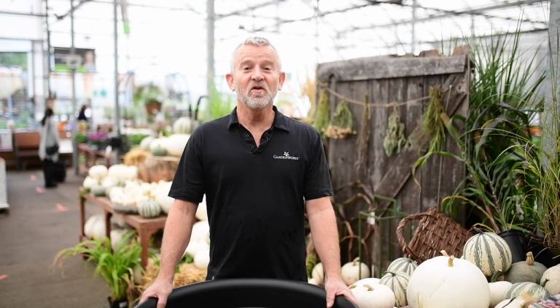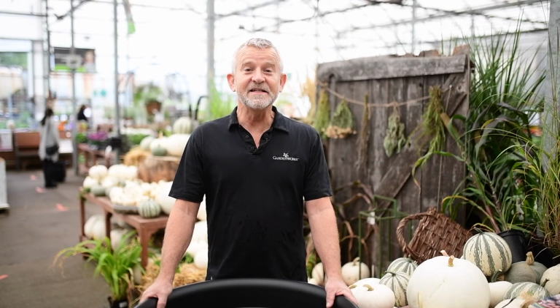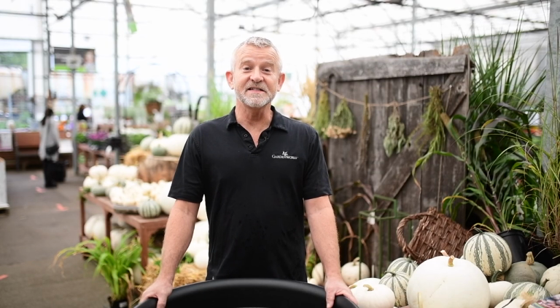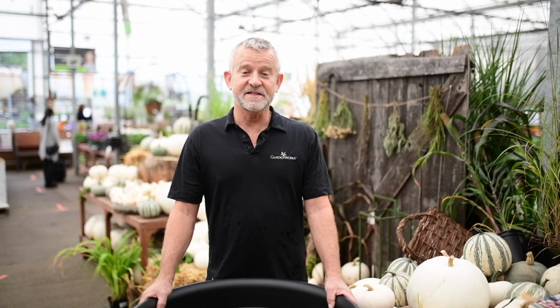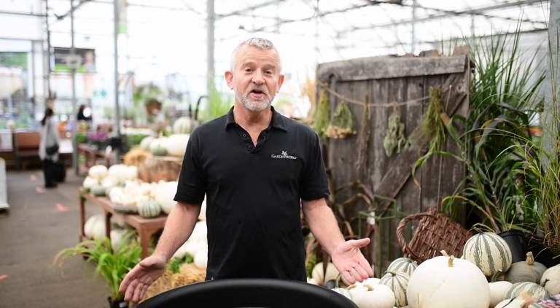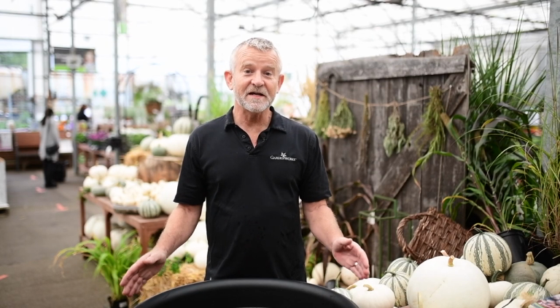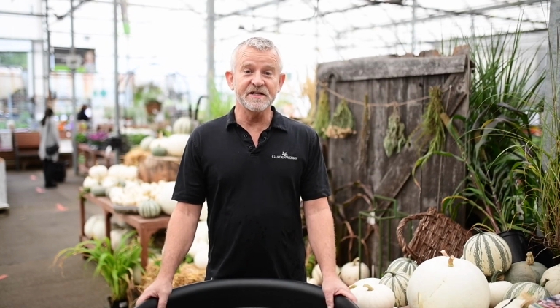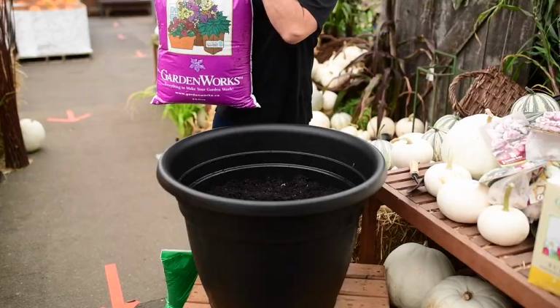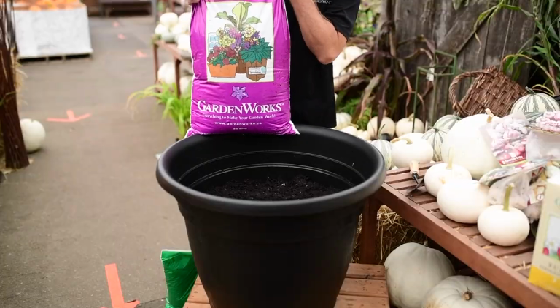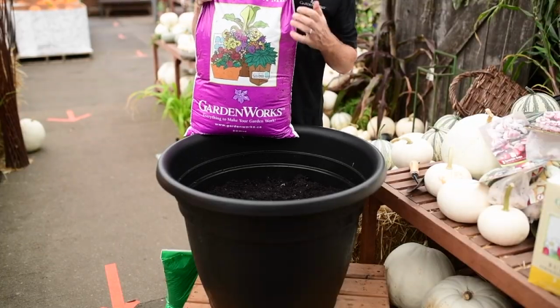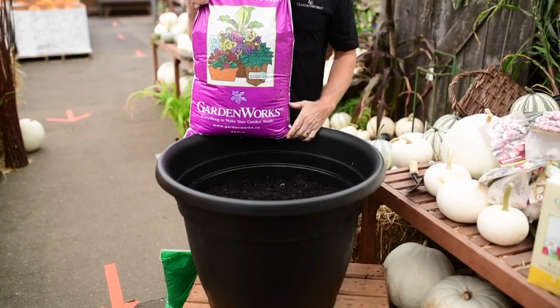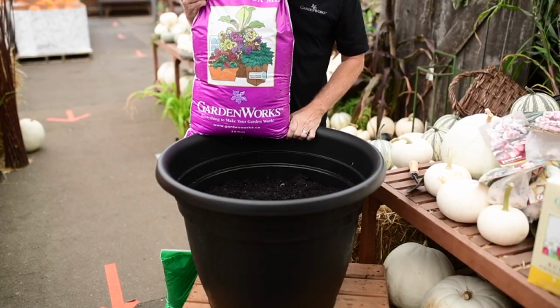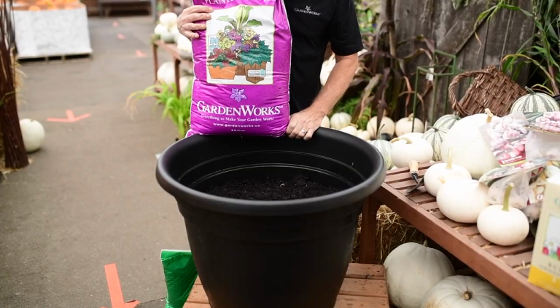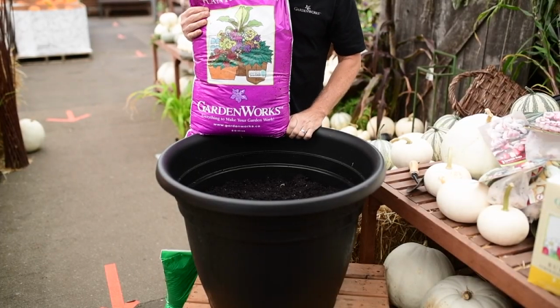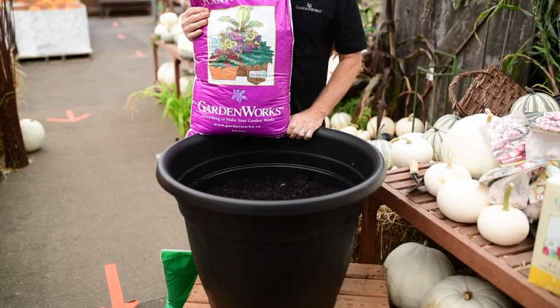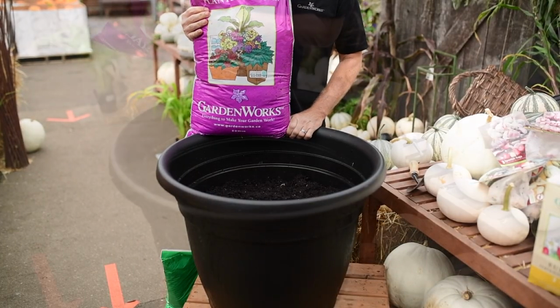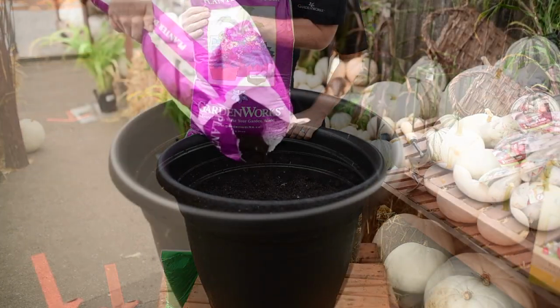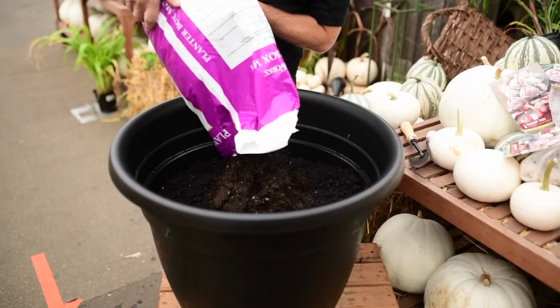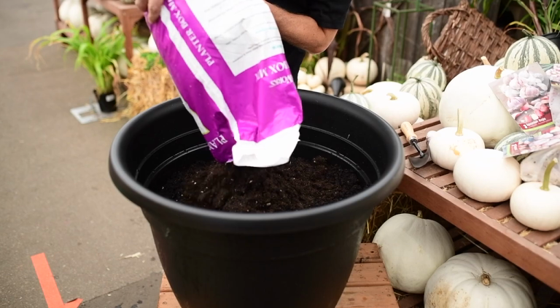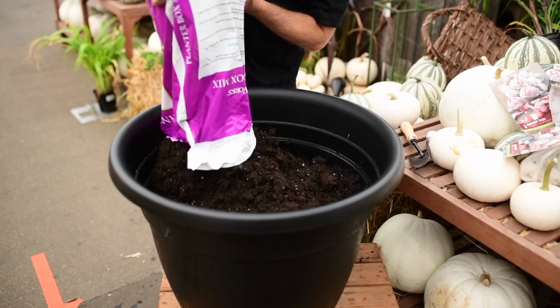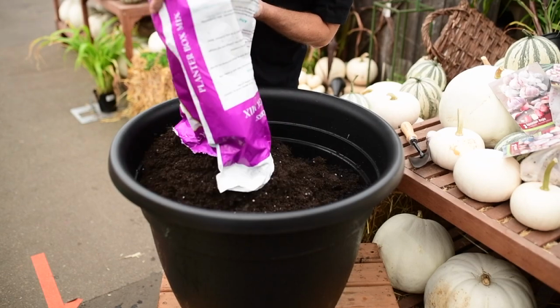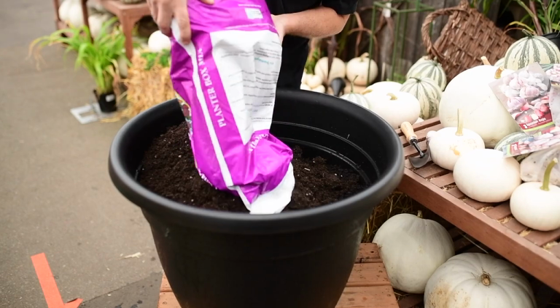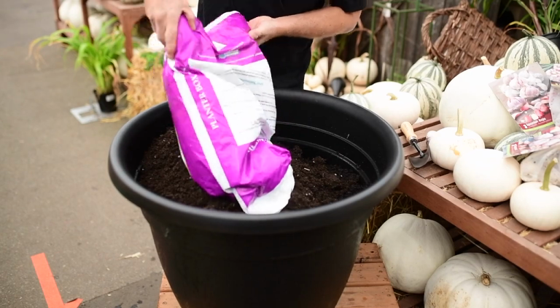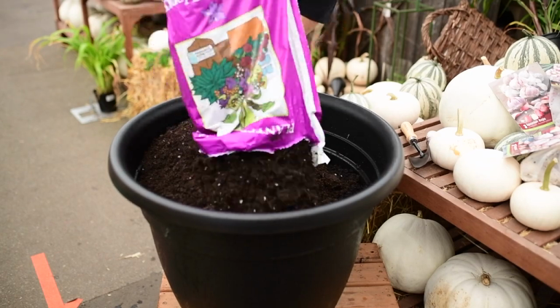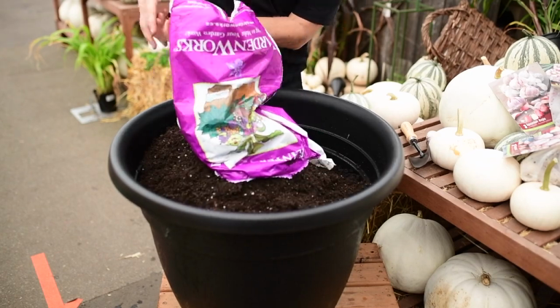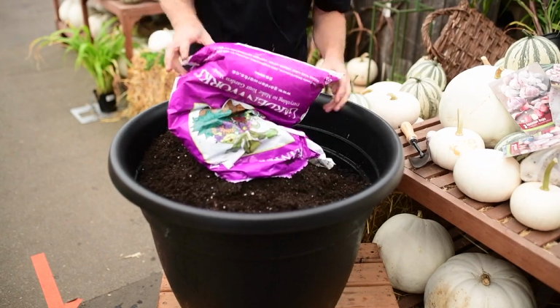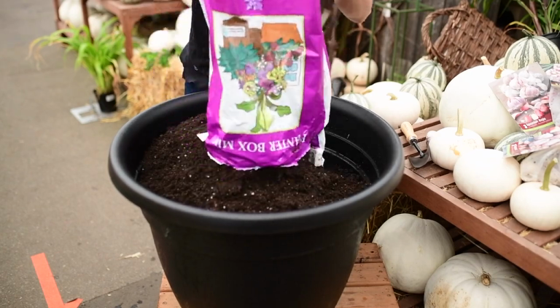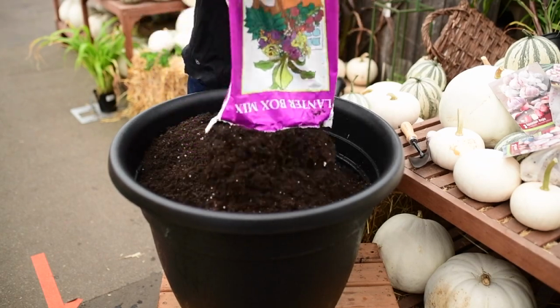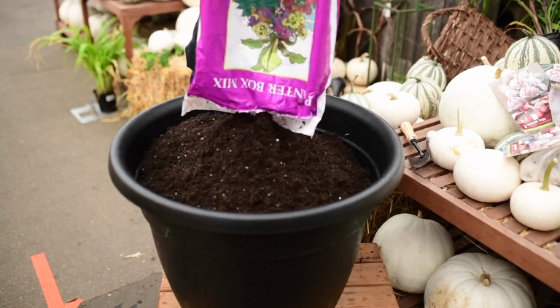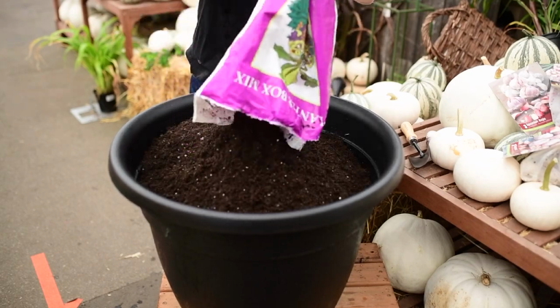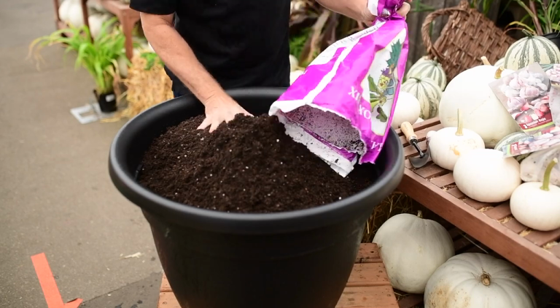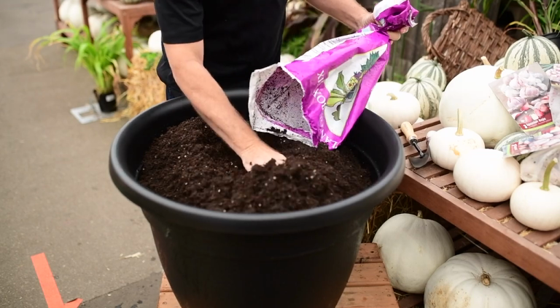All you need is a sunny space. You don't have to plant them directly into the garden — you can also use a container. If you're going to be growing garlic in a container, start off with a good potting soil. GardenWorks planter box mix is excellent.